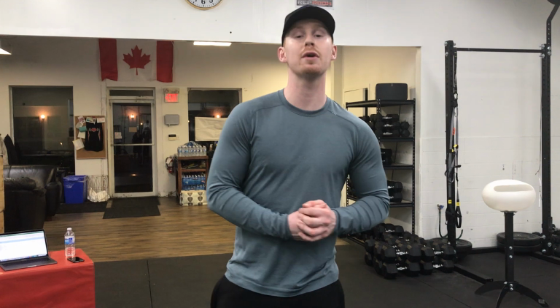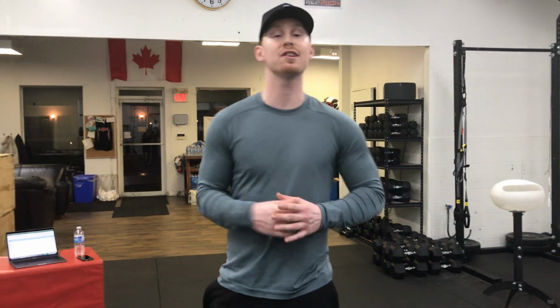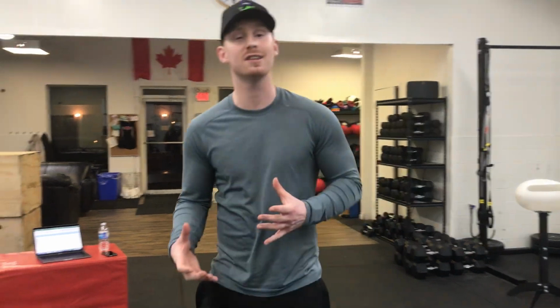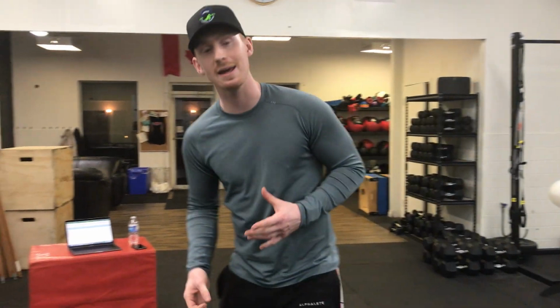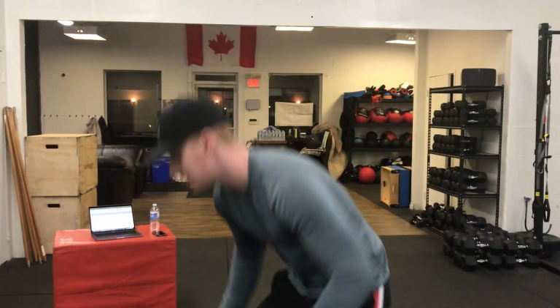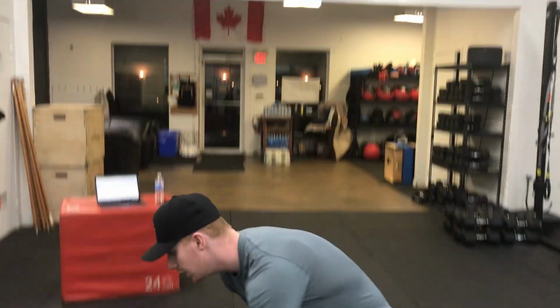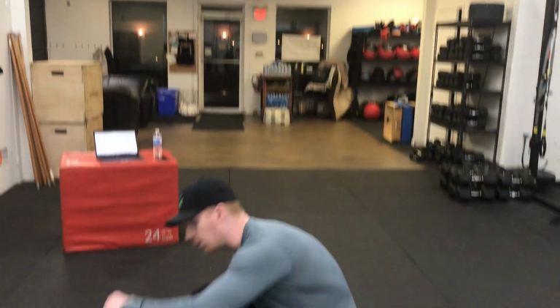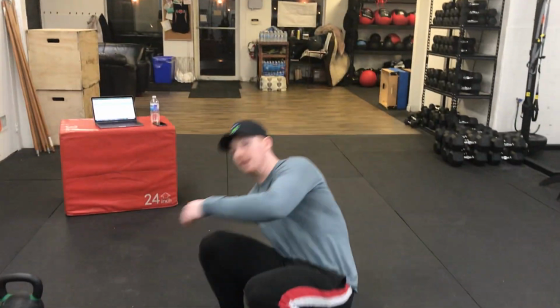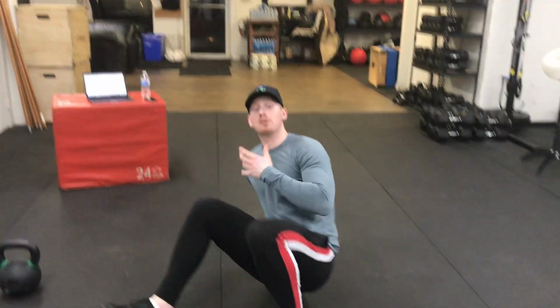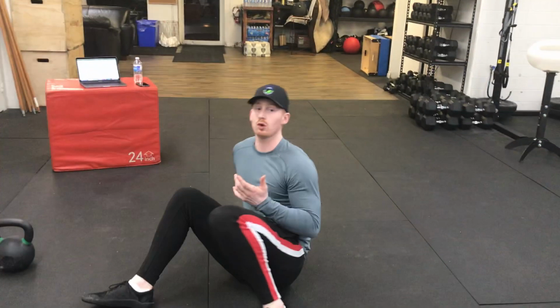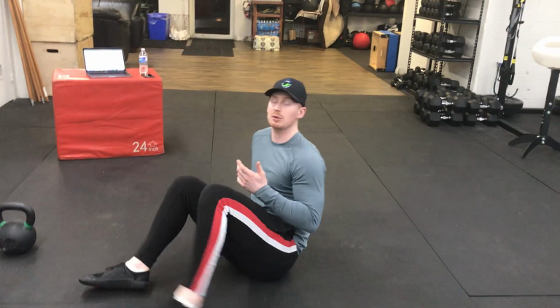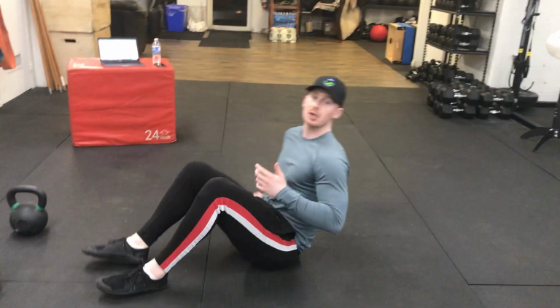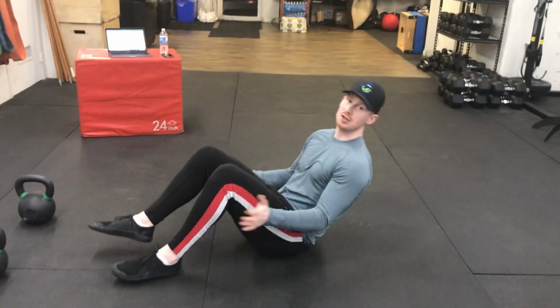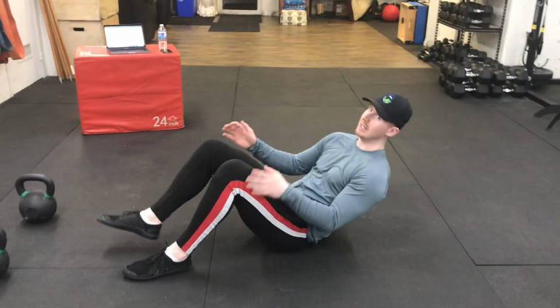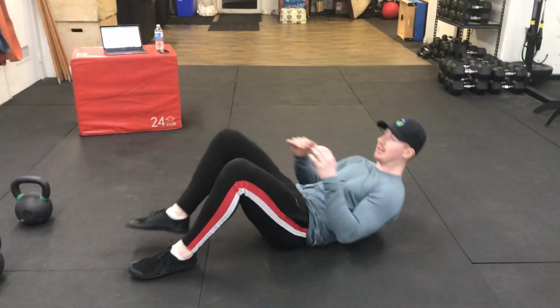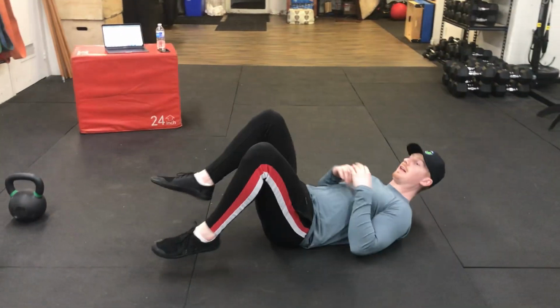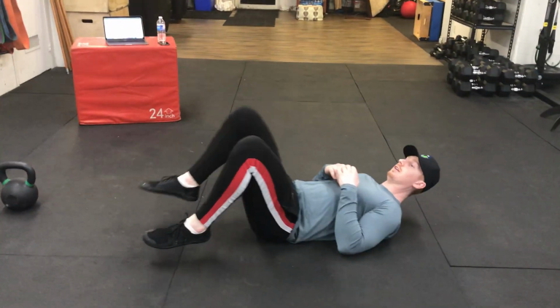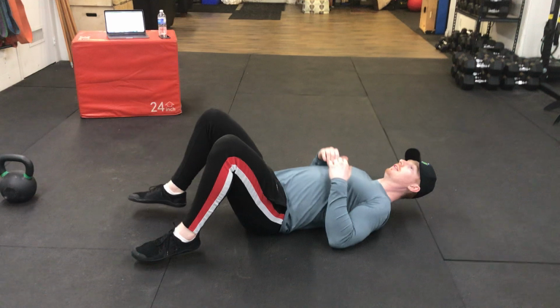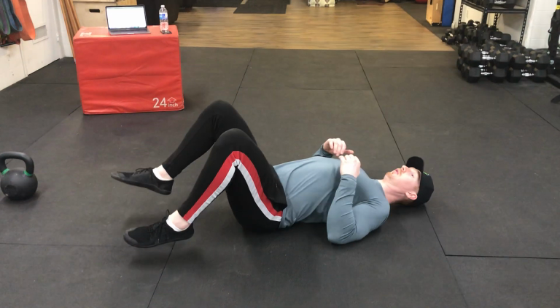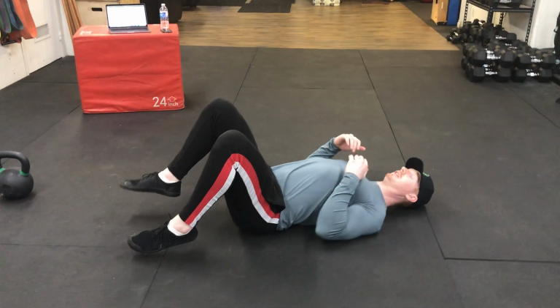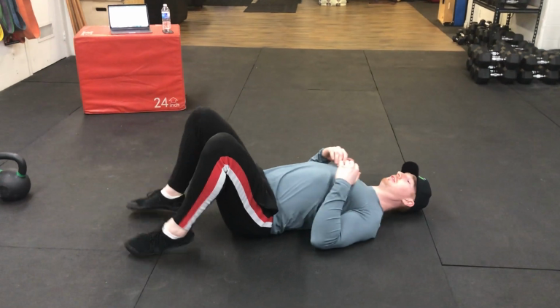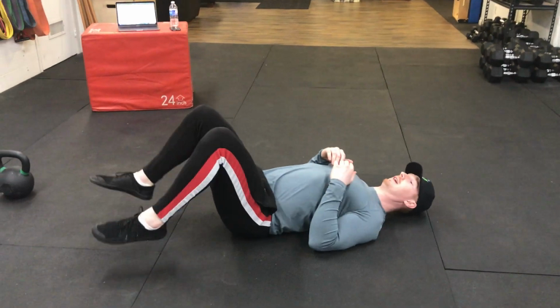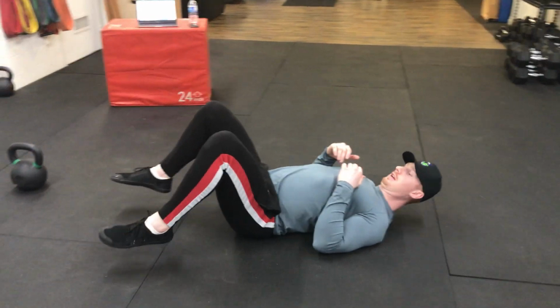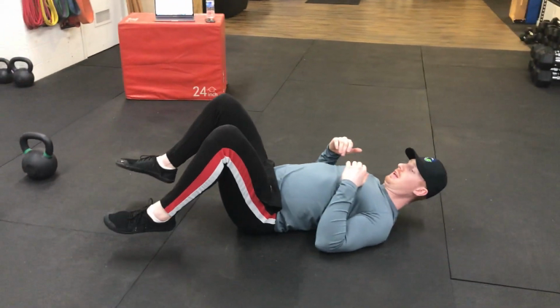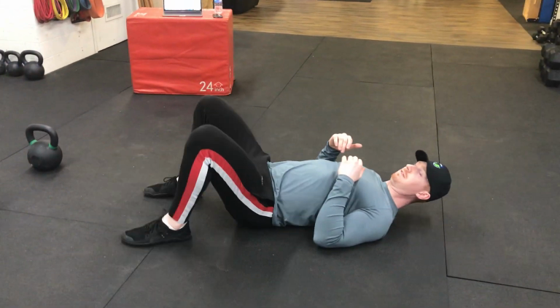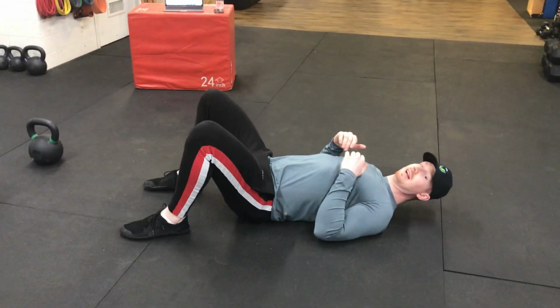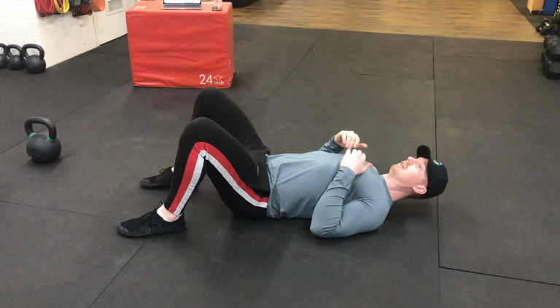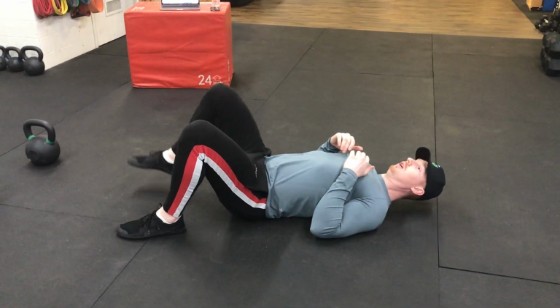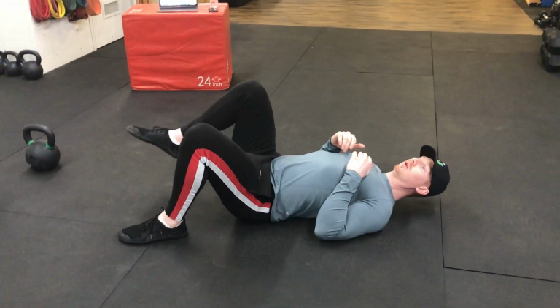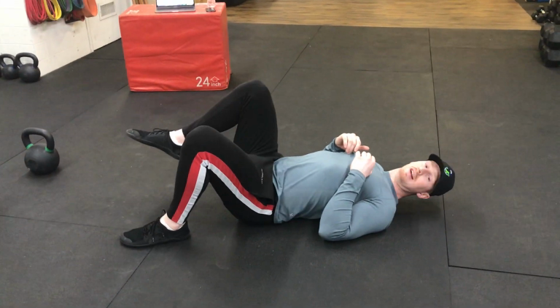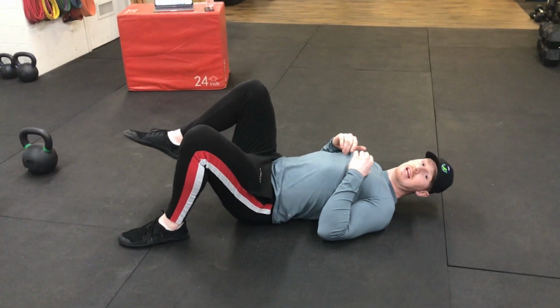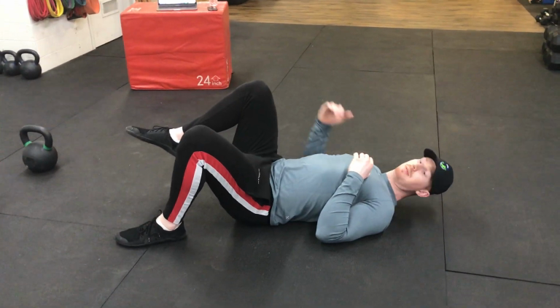Going over a single leg hip bridge. So similar to our normal bridge, just one leg instead of the other. We're going to get our shoulders back, get our feet planted, and raise one leg up.